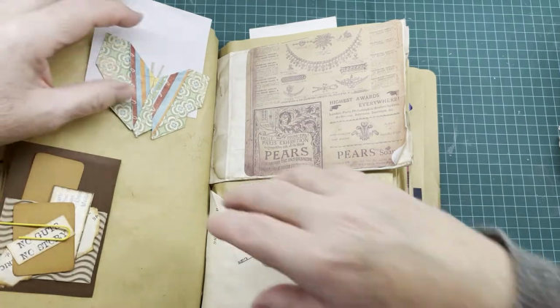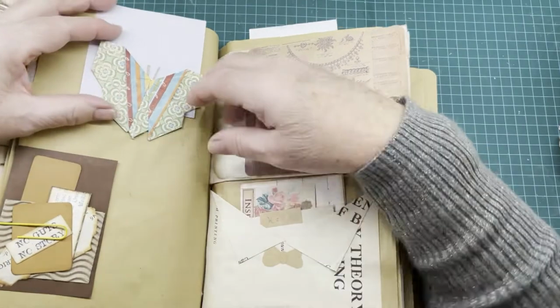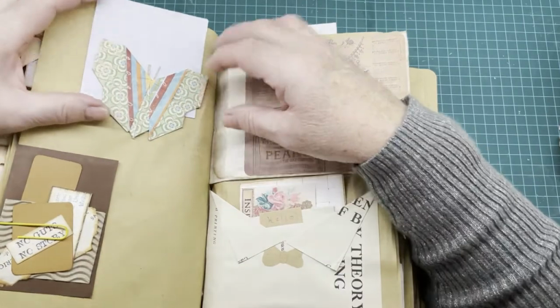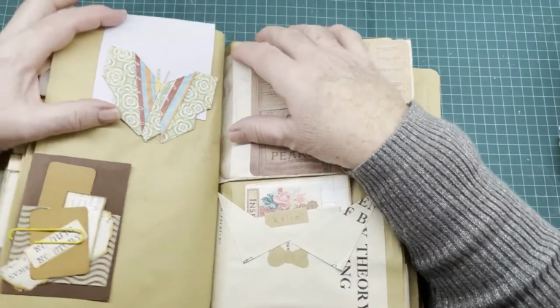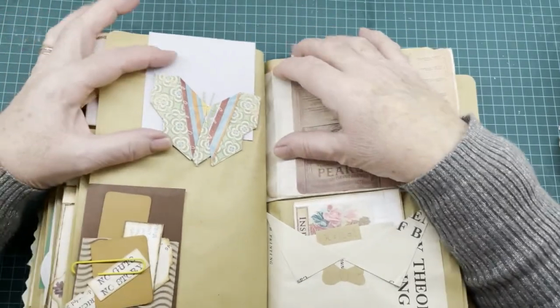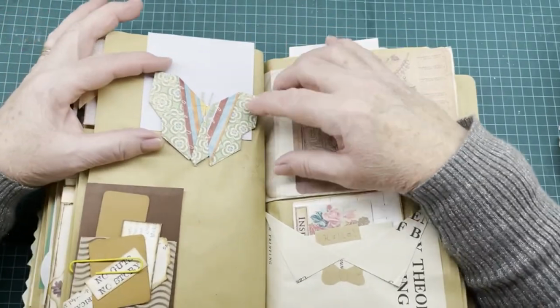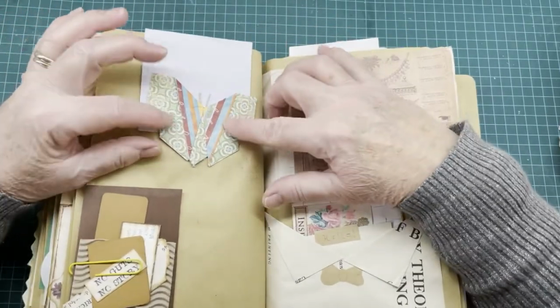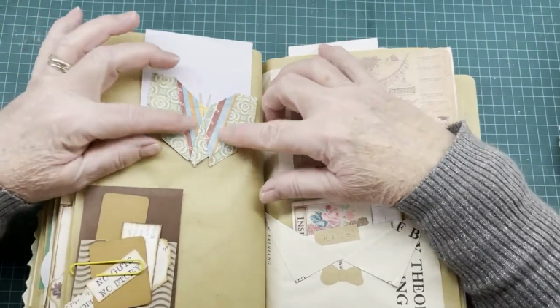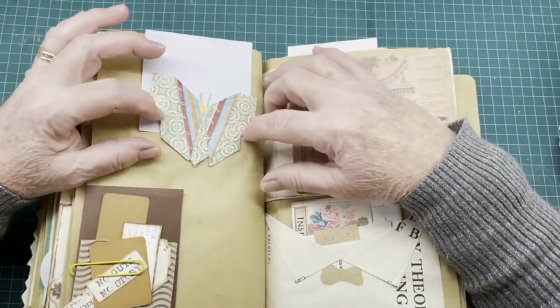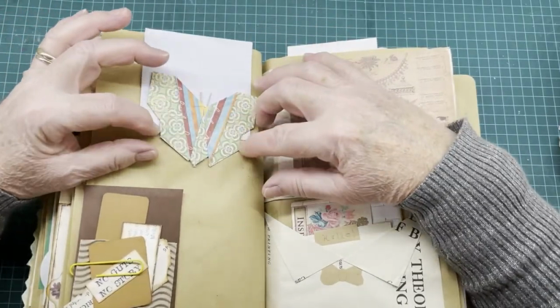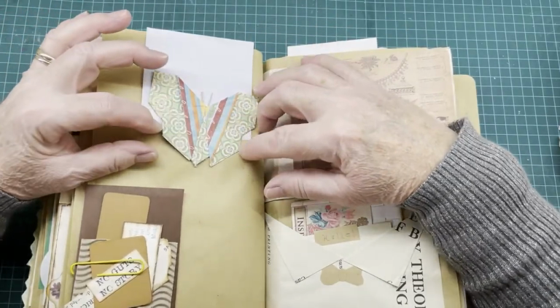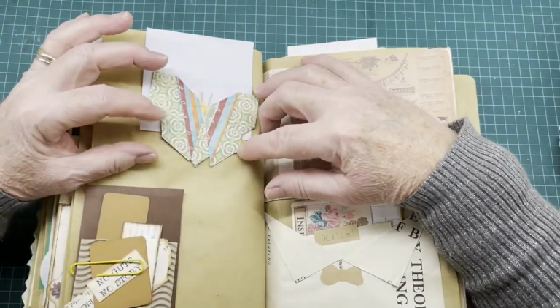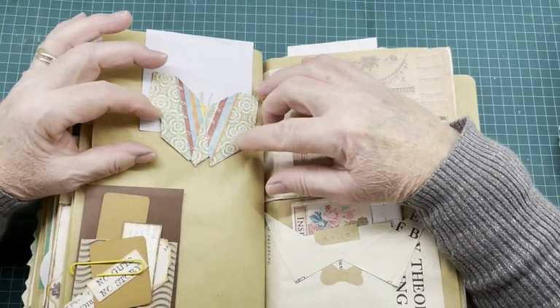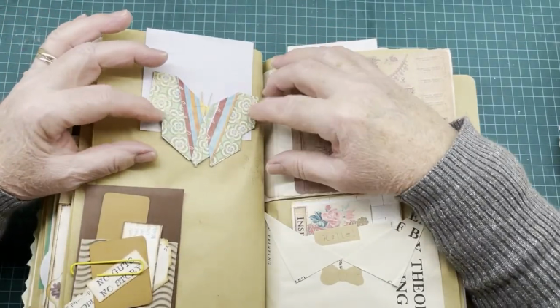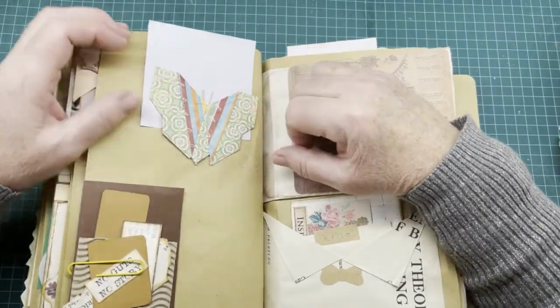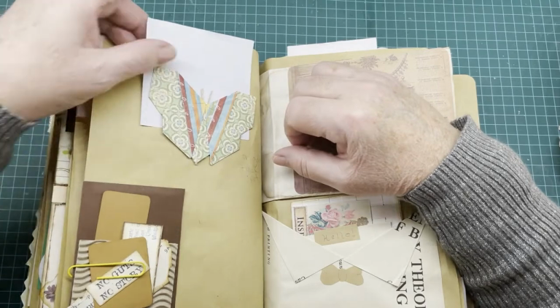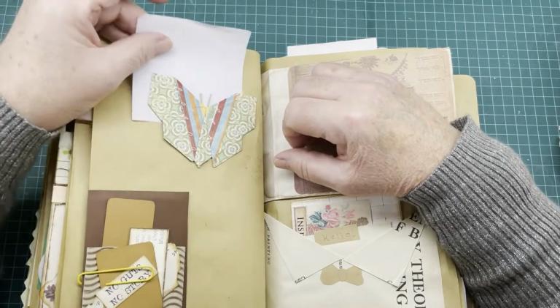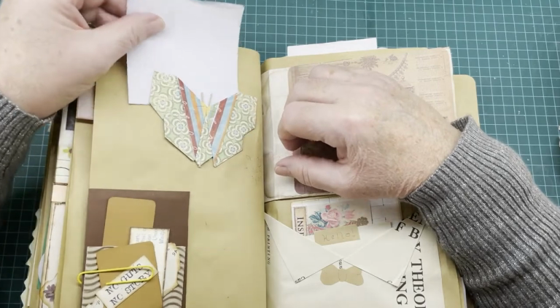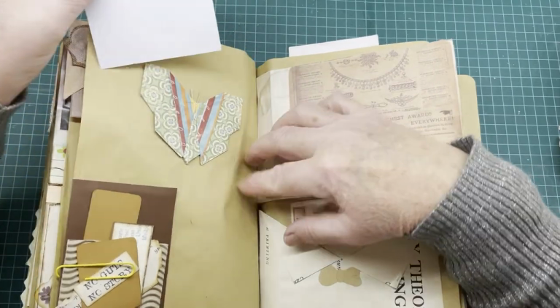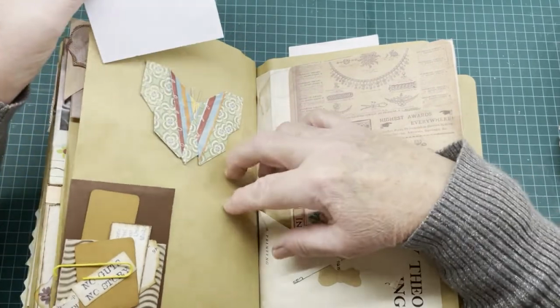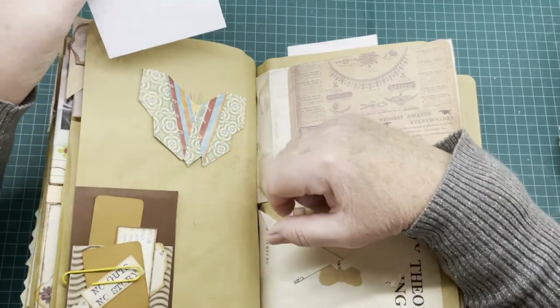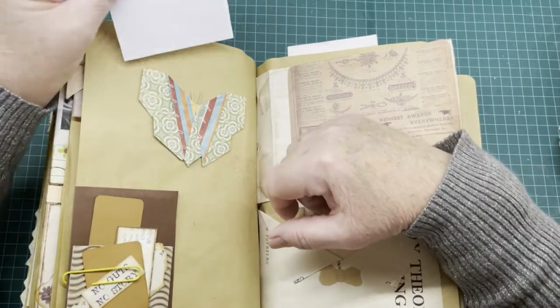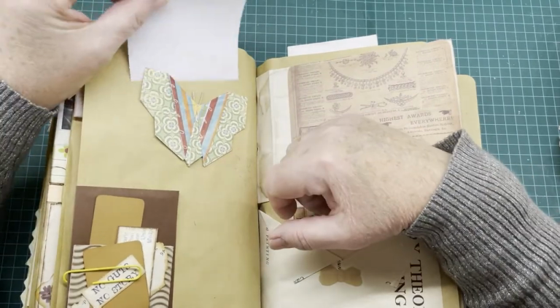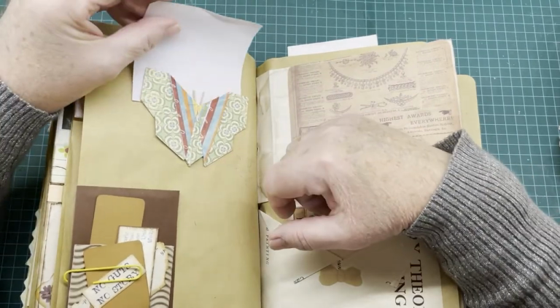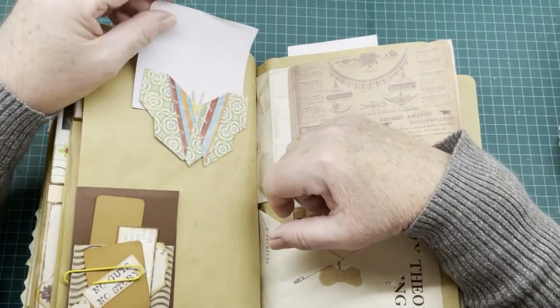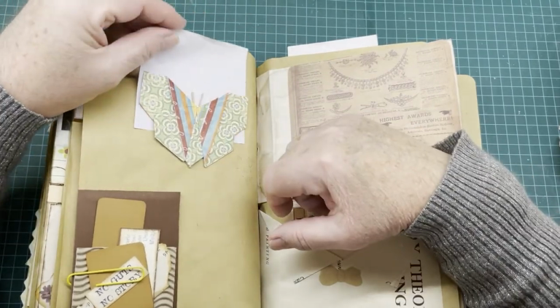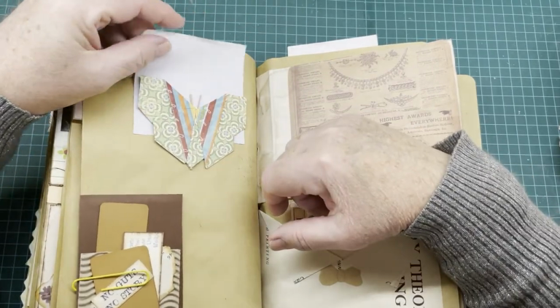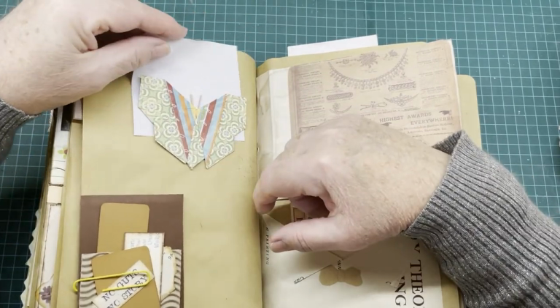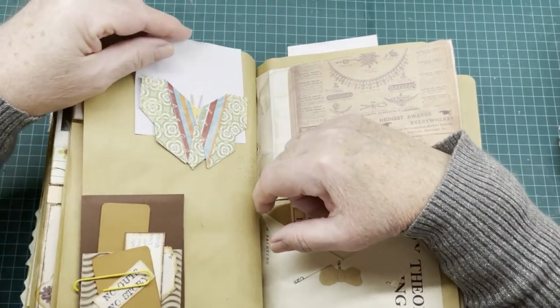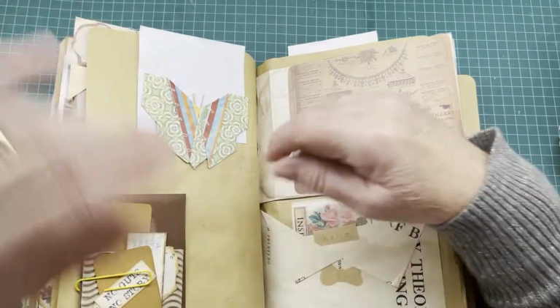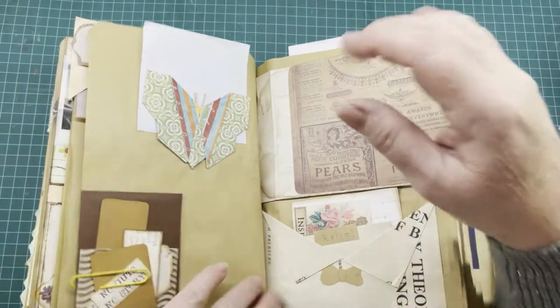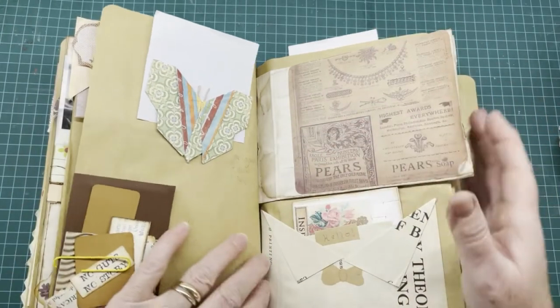Here we have an origami butterfly that I made, and I've just used it as a tuck spot on the page.